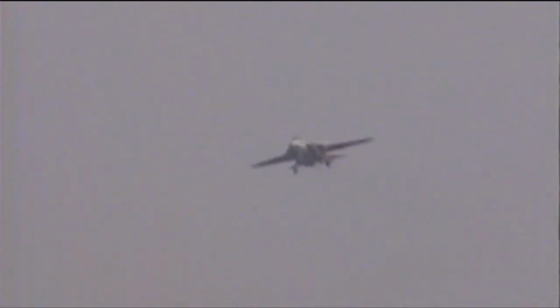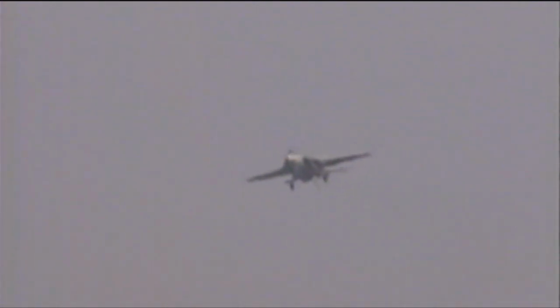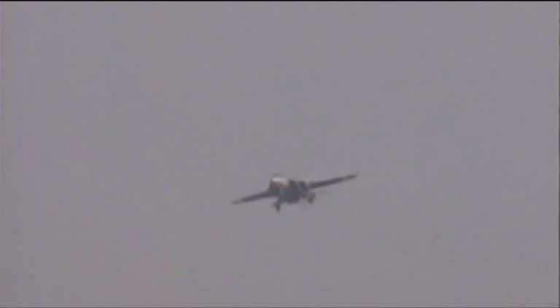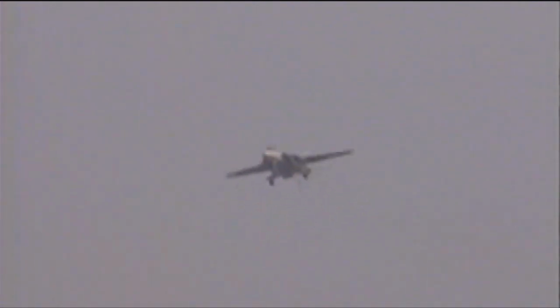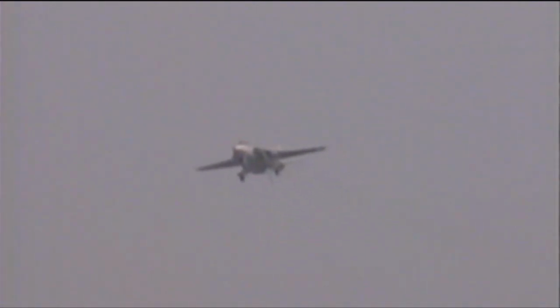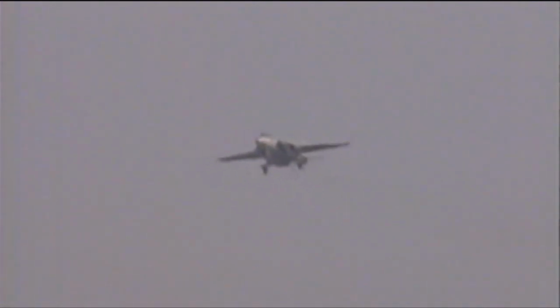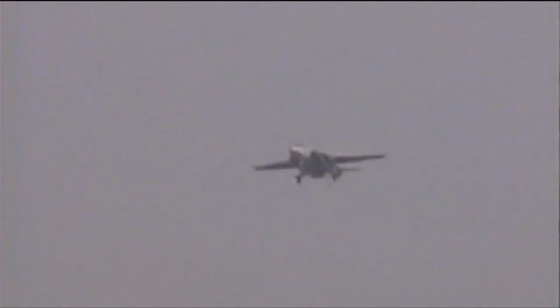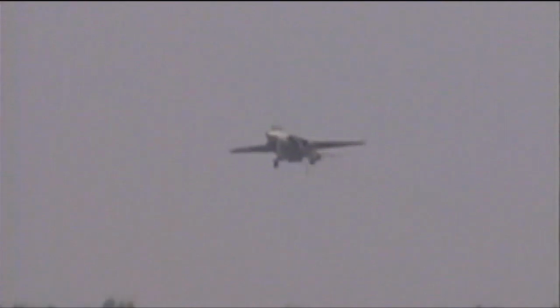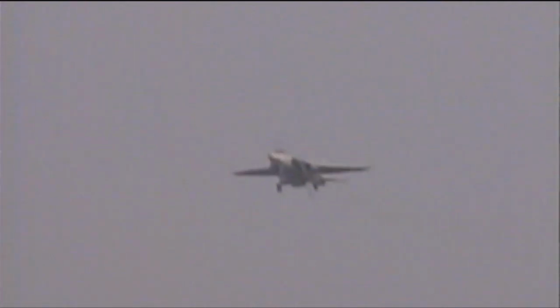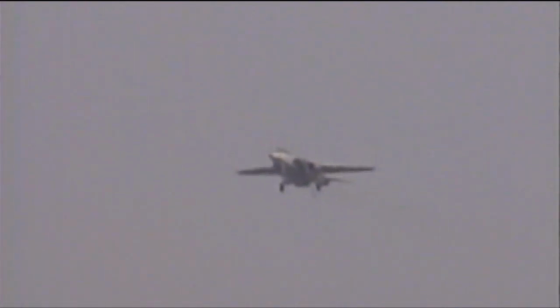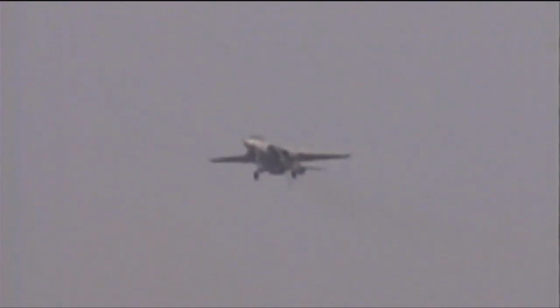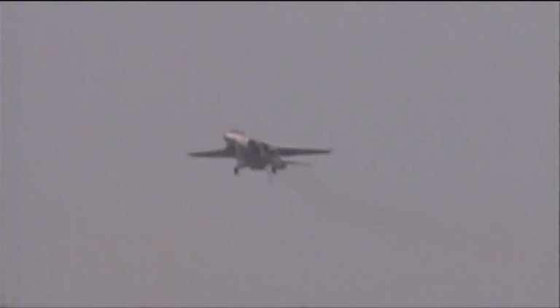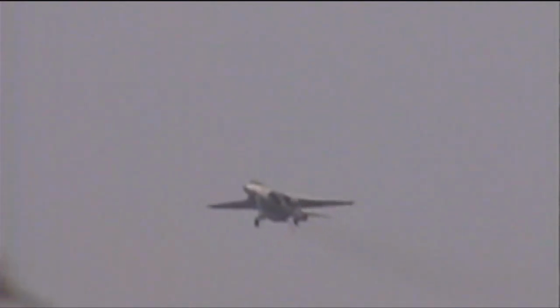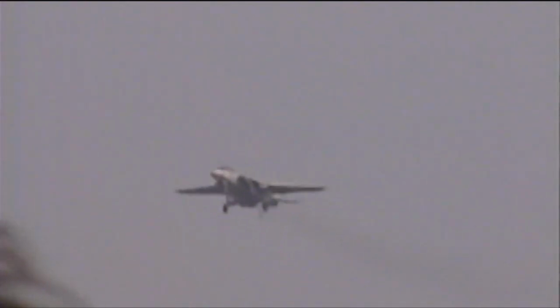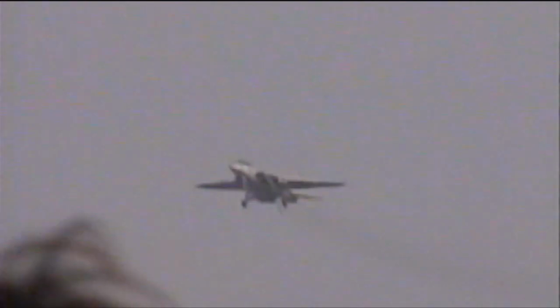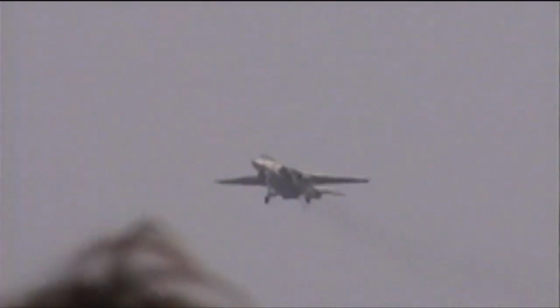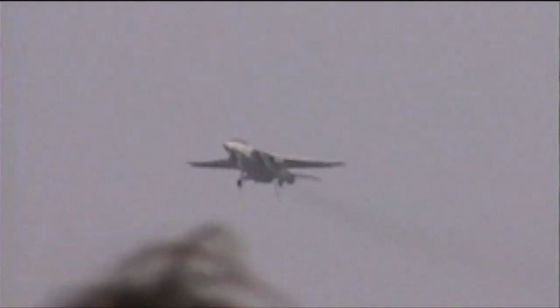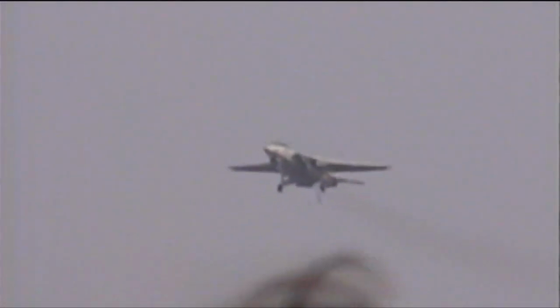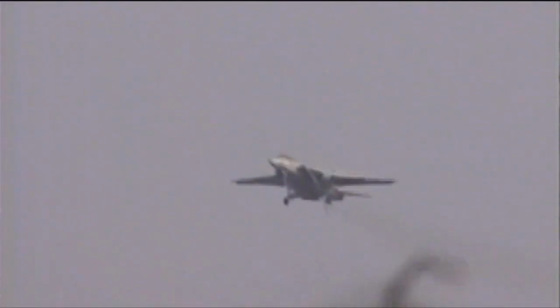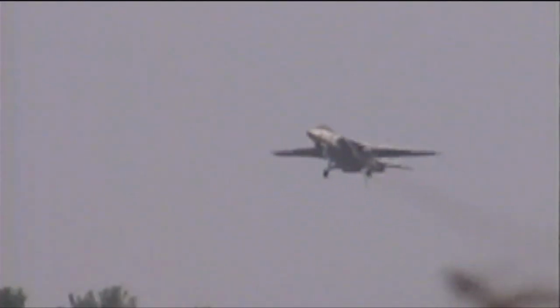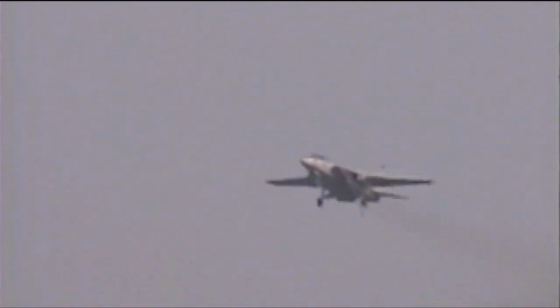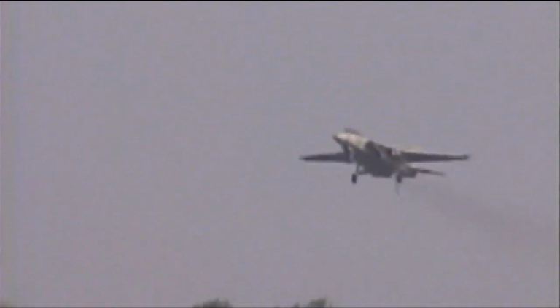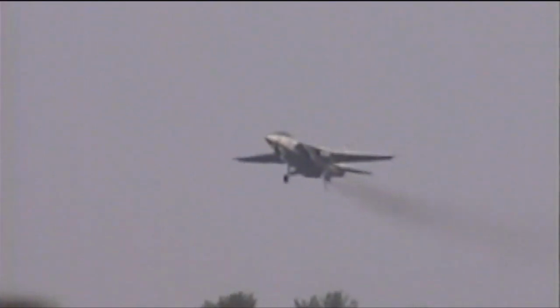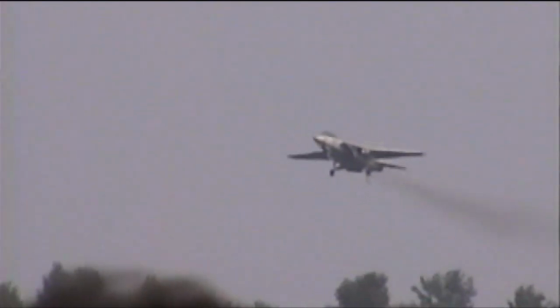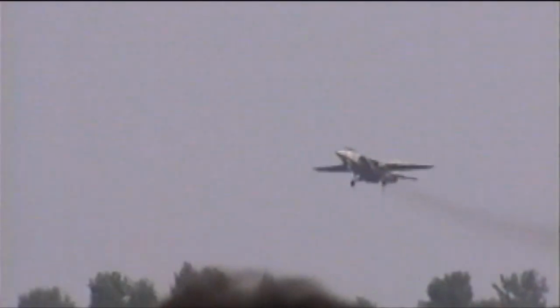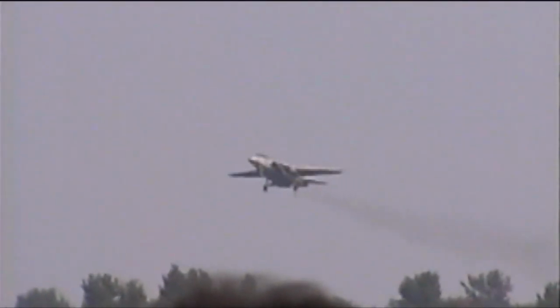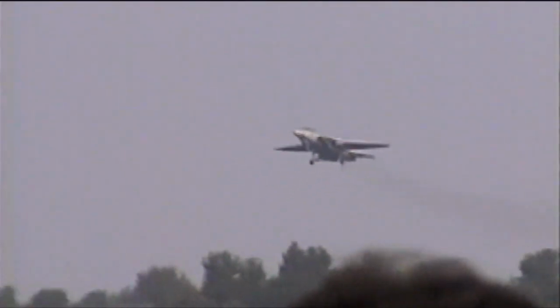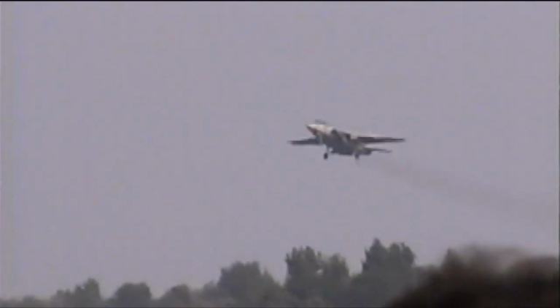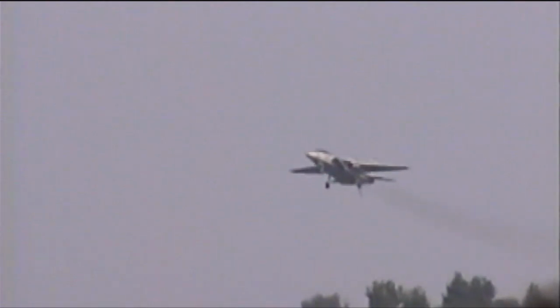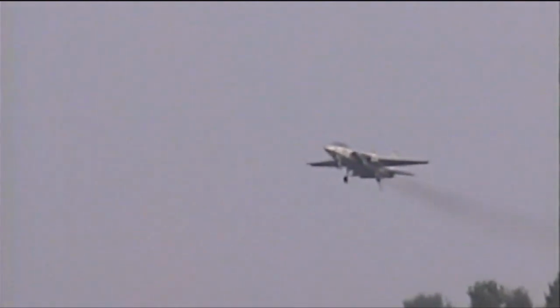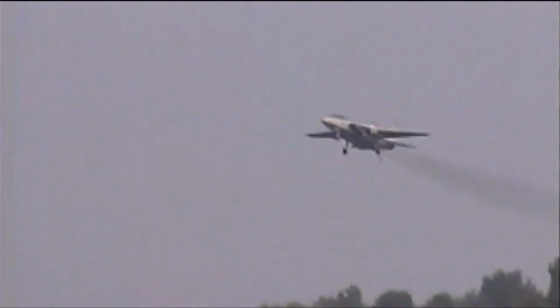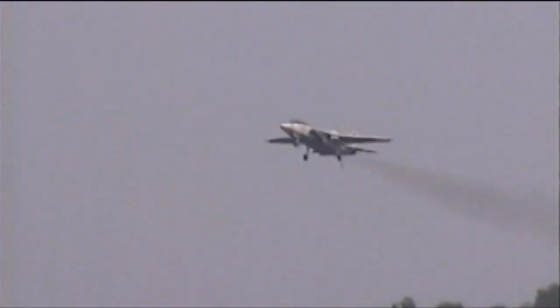Now approaching center point, Captain Snodgrass will take a simulated wave-off. He will select Zone 5 afterburner and accelerate away from the deck, performing a tight reversal and re-entering the show line from your left.